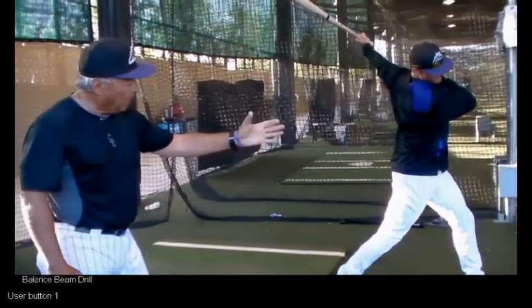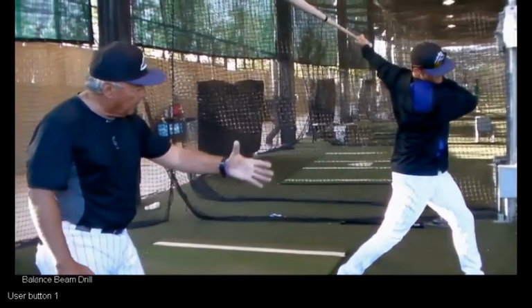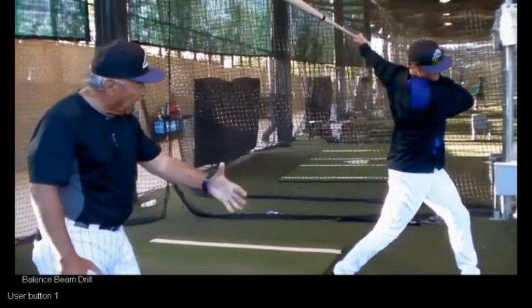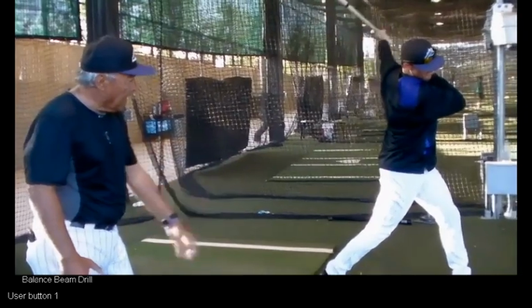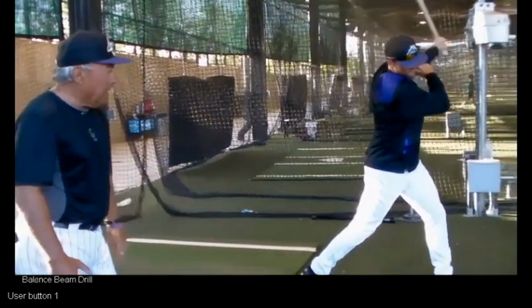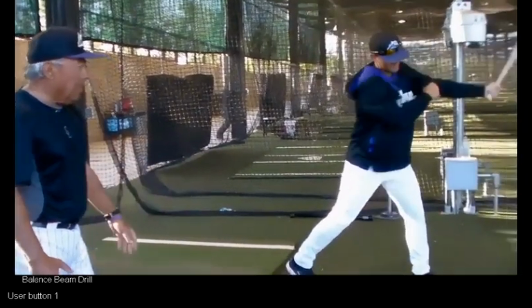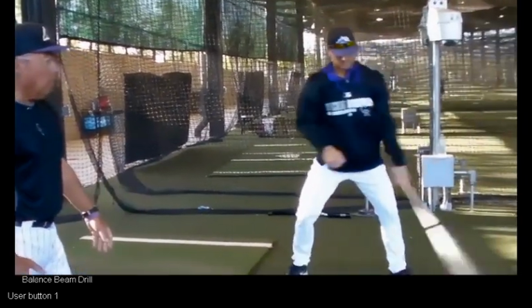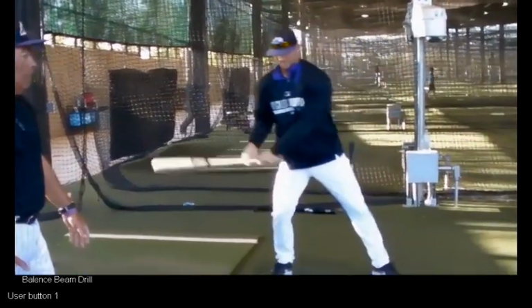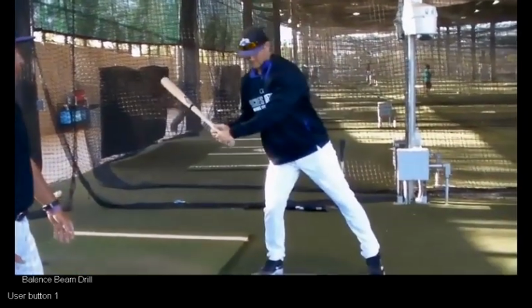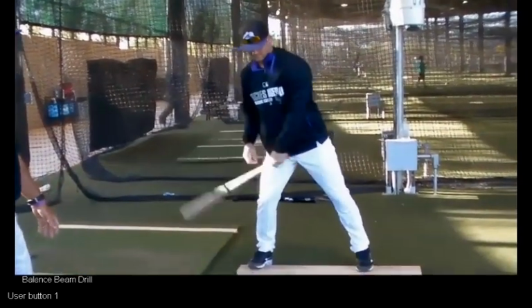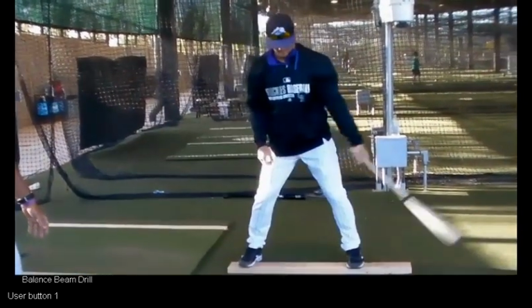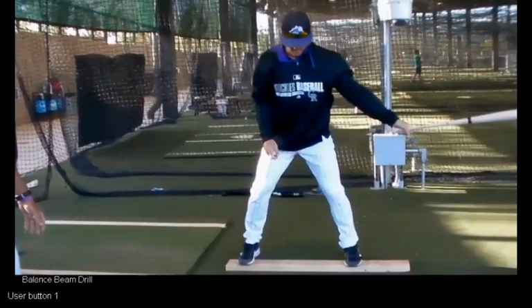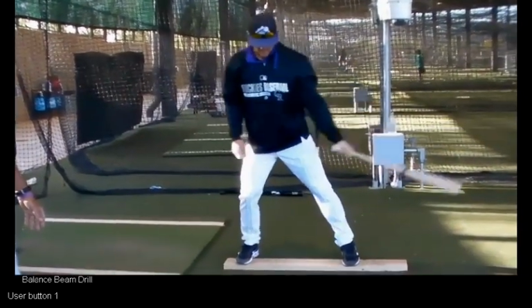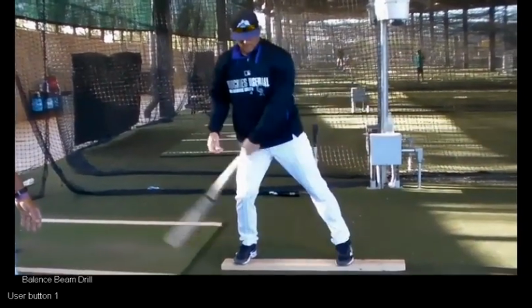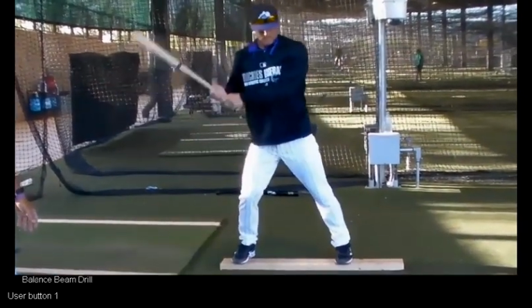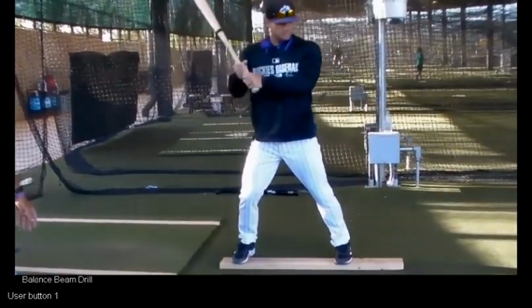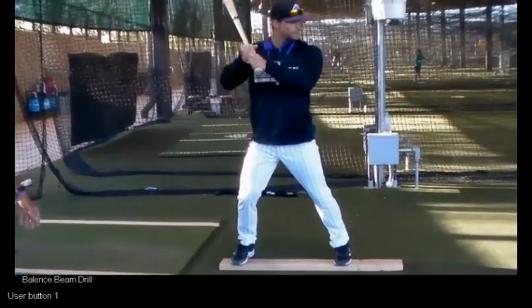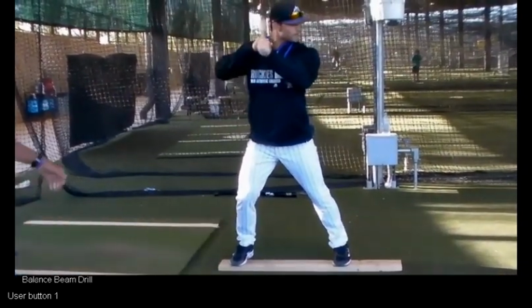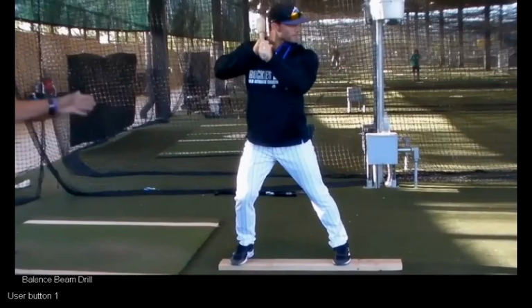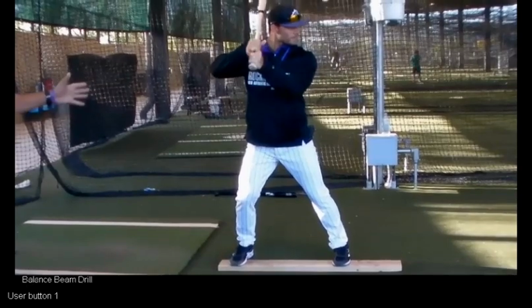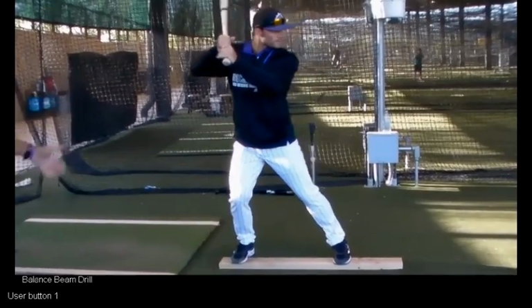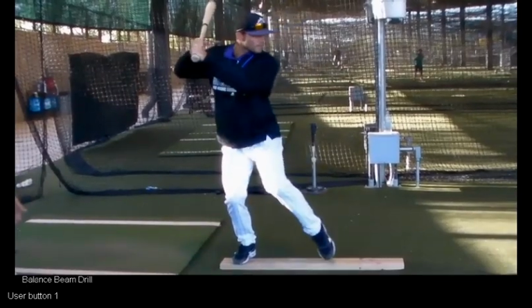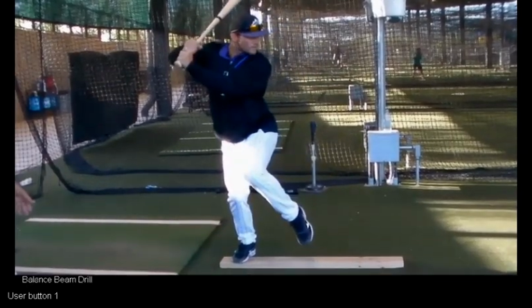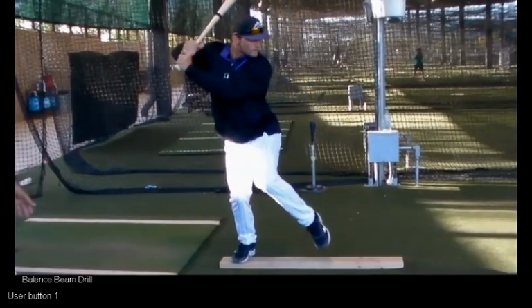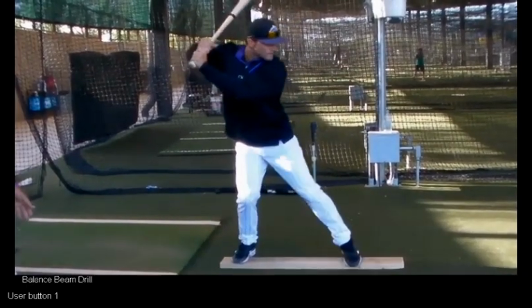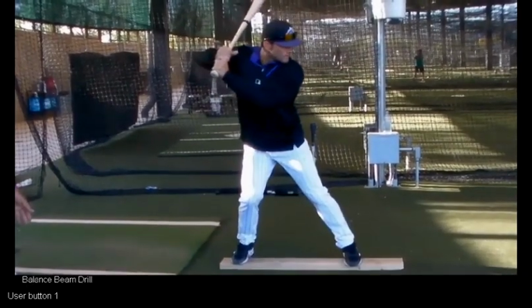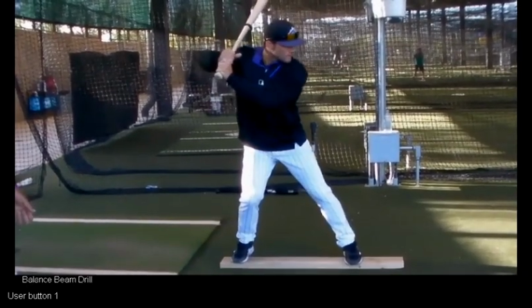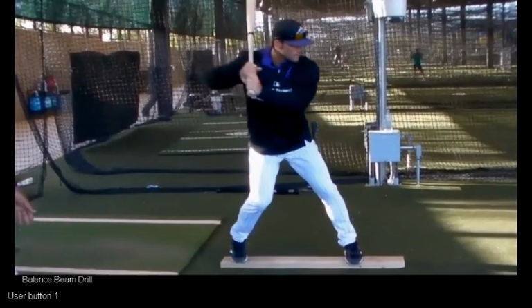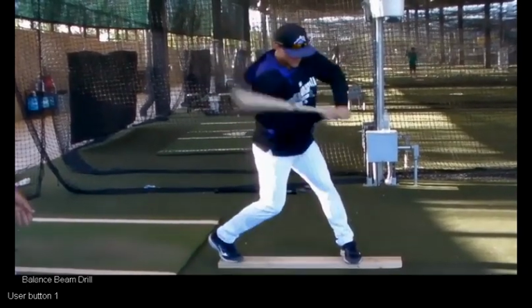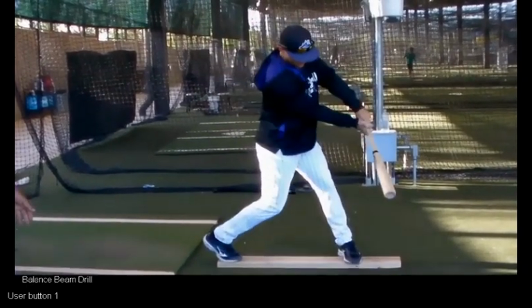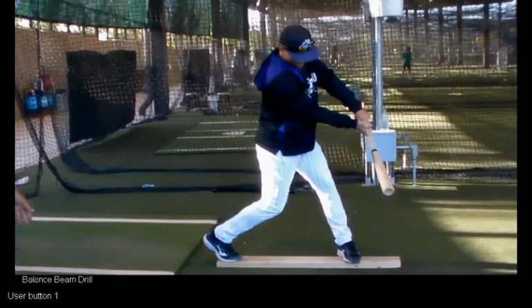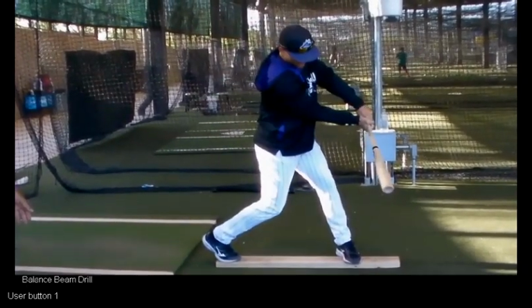Now we're going to do it again, and this time we're going to do it a little faster. So now we're going to go from stance, load, stop at contact, and finish.